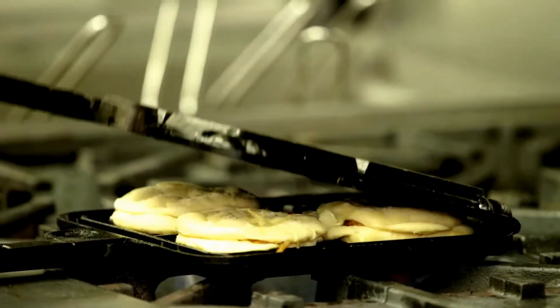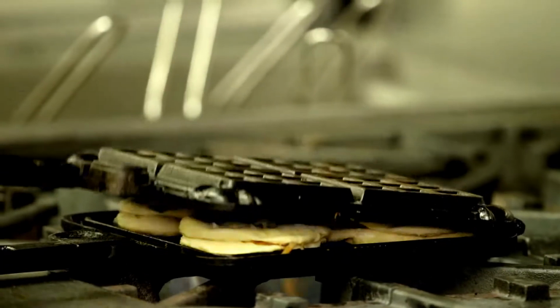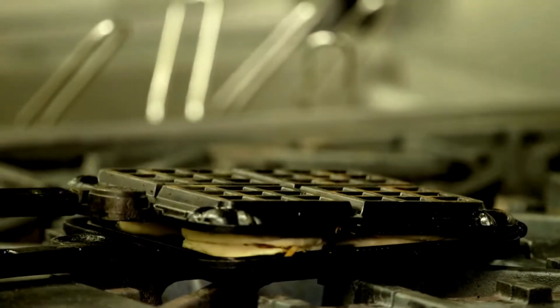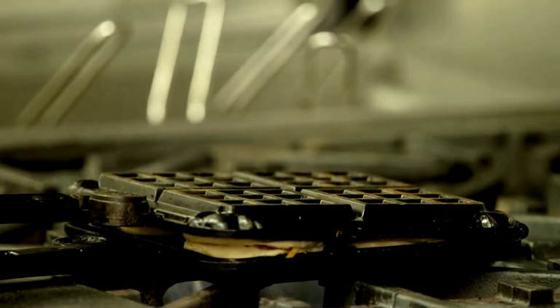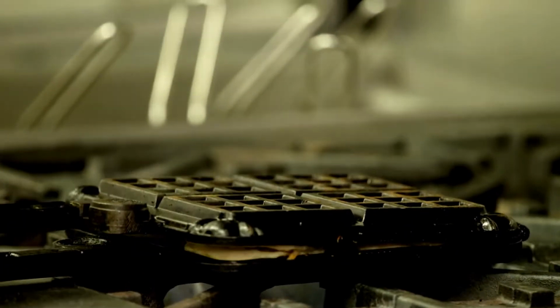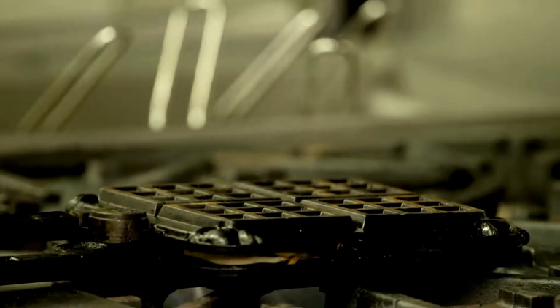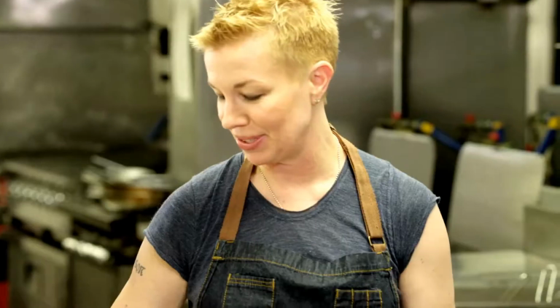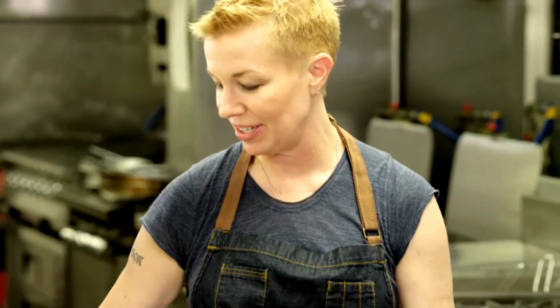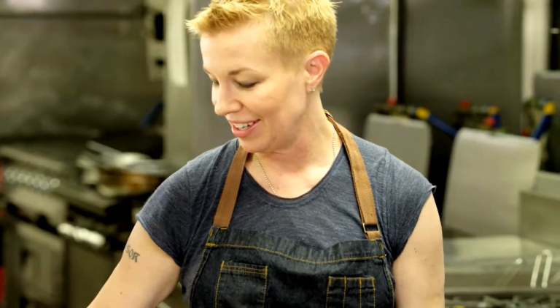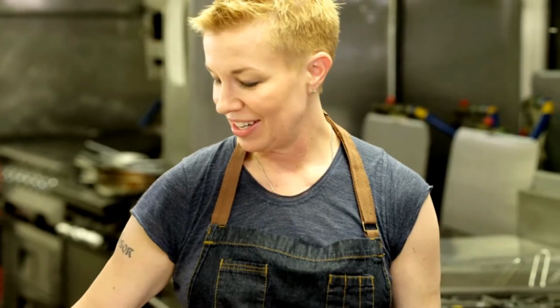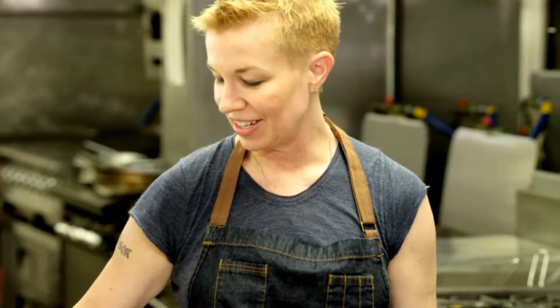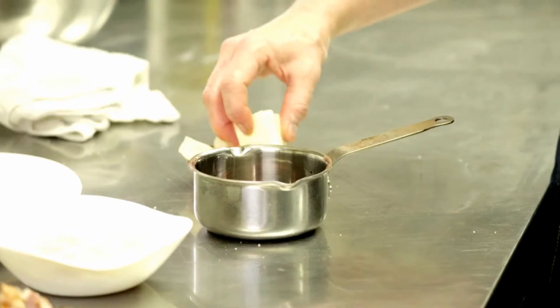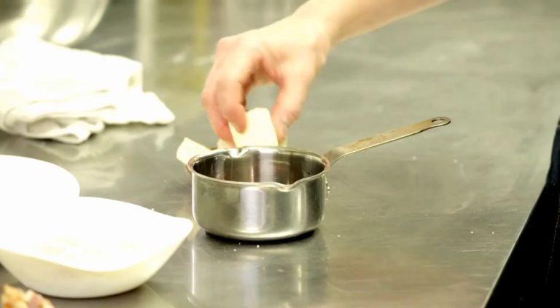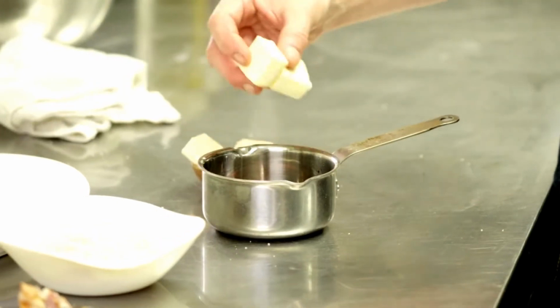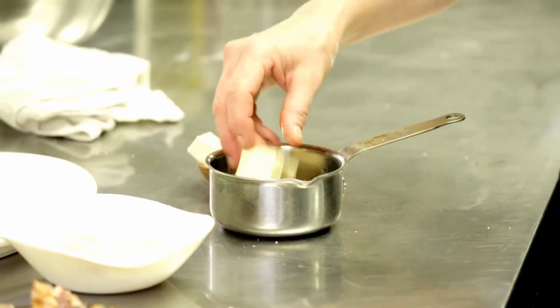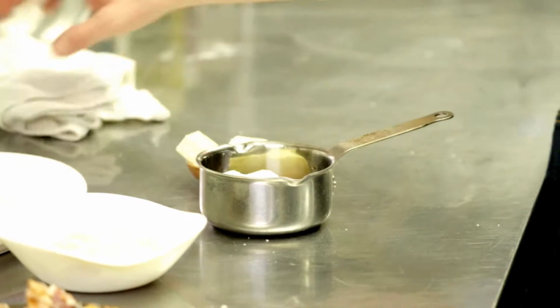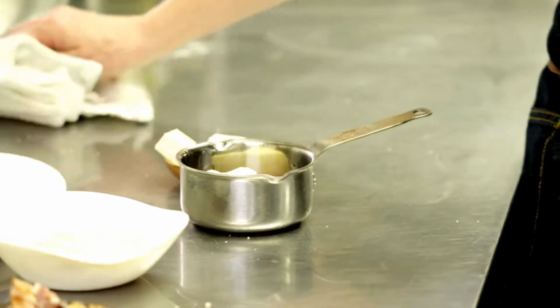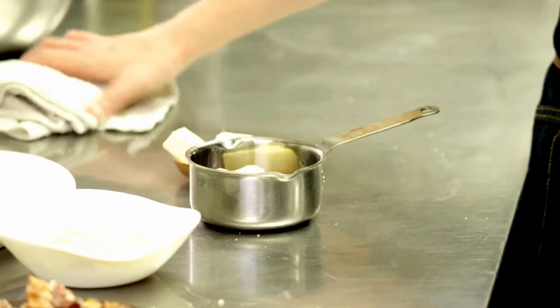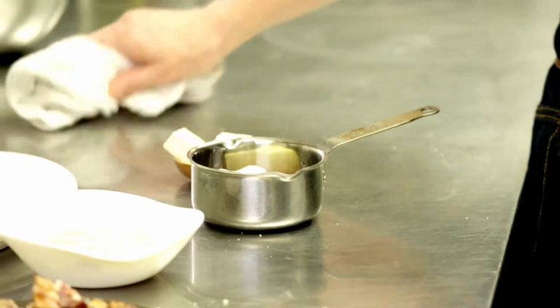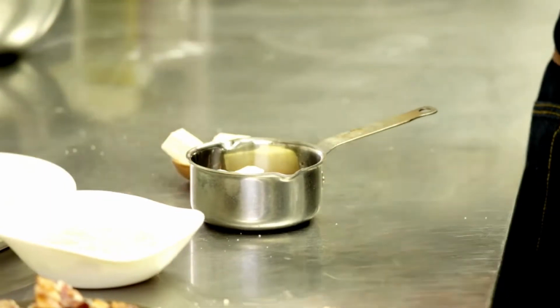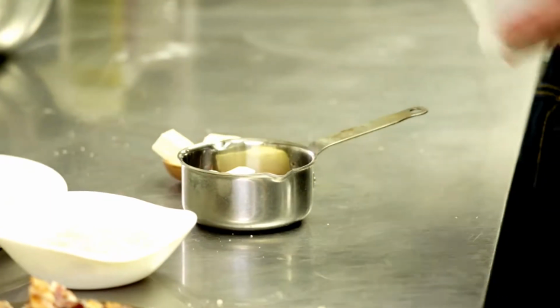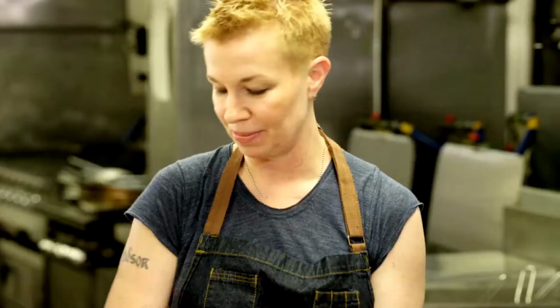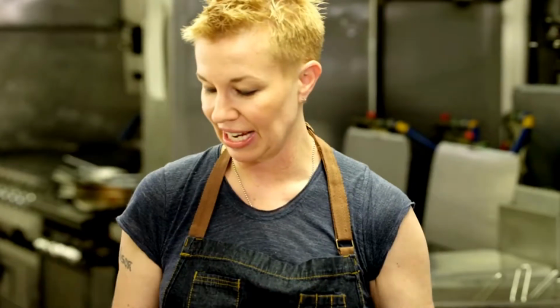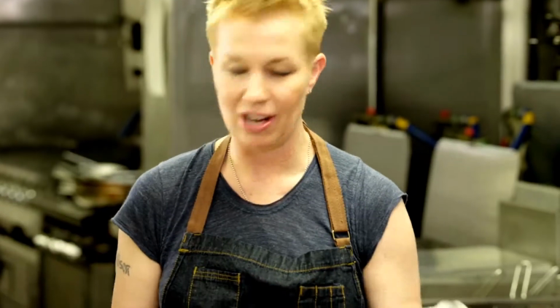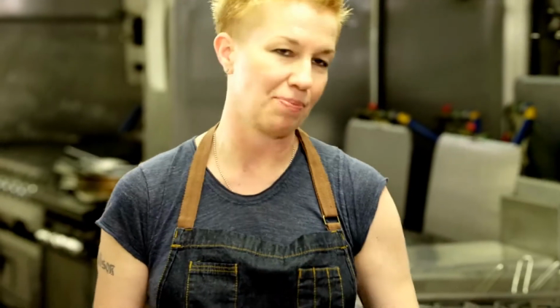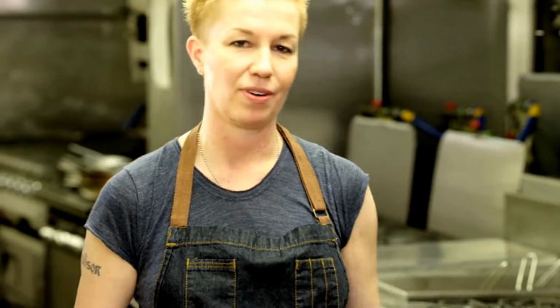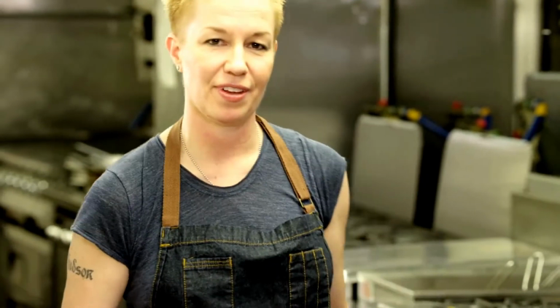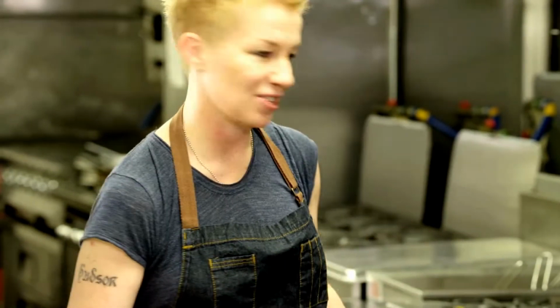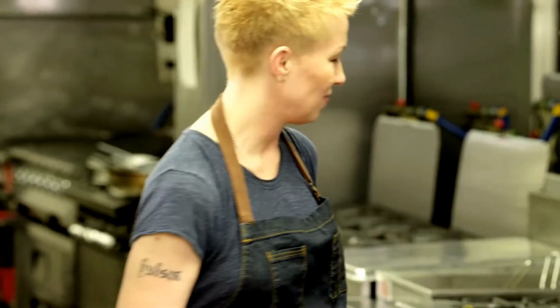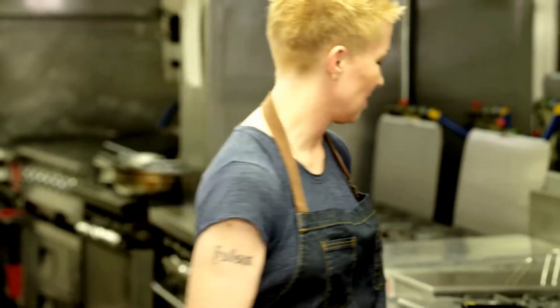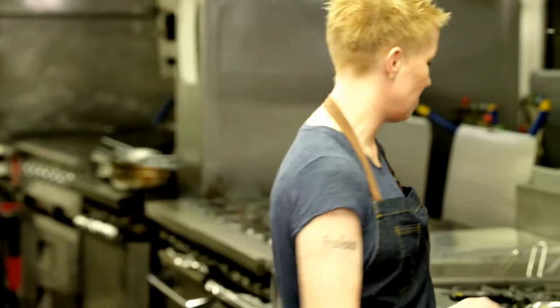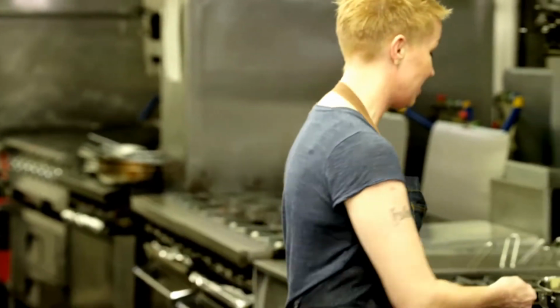I took some maple syrup and I added bourbon to it. And then I'm adding a little butter here, so I'm just going to make the butter and syrup together hot and pour it over the finished waffle. It's going to be amazing.